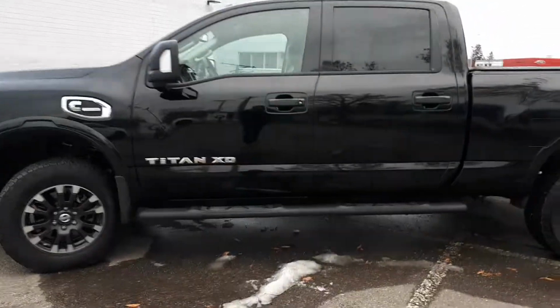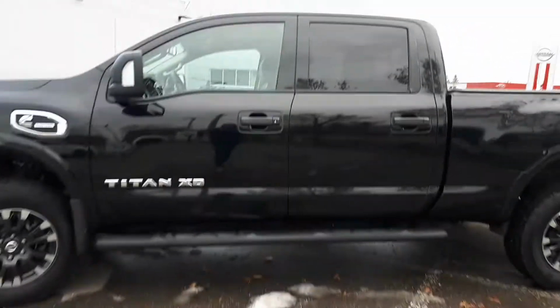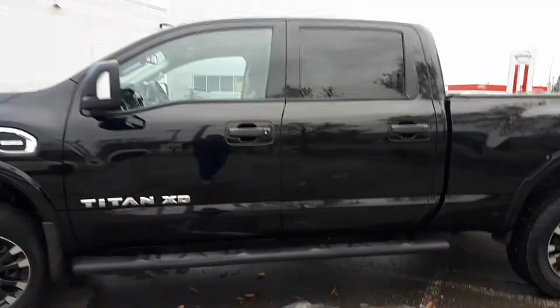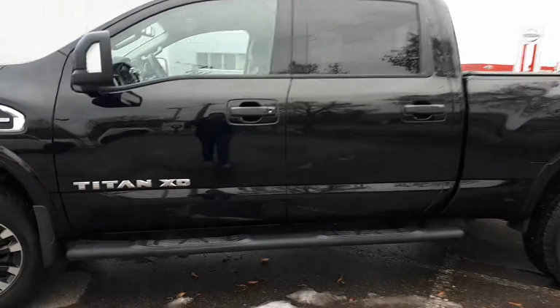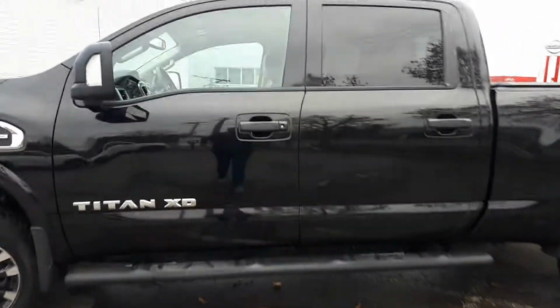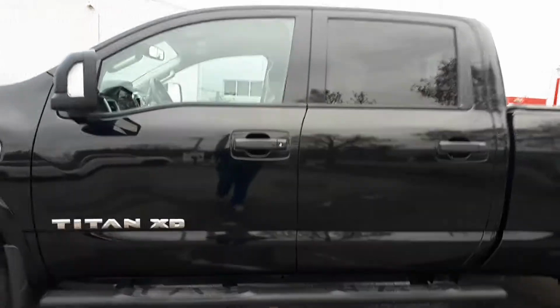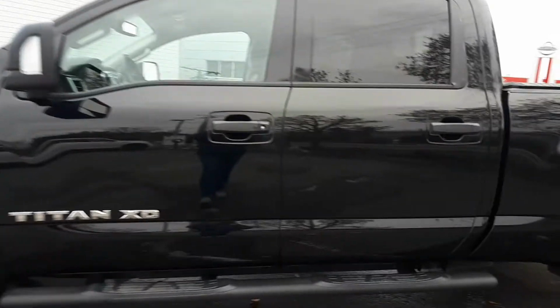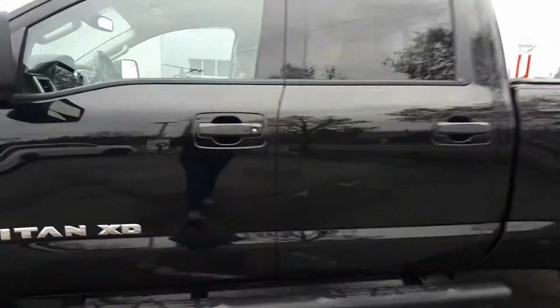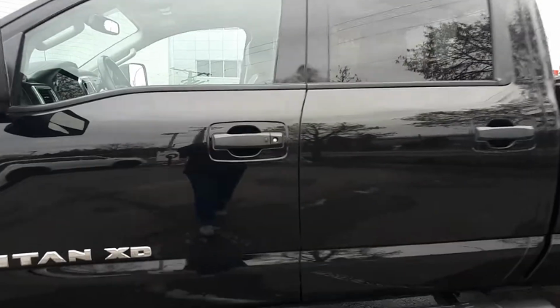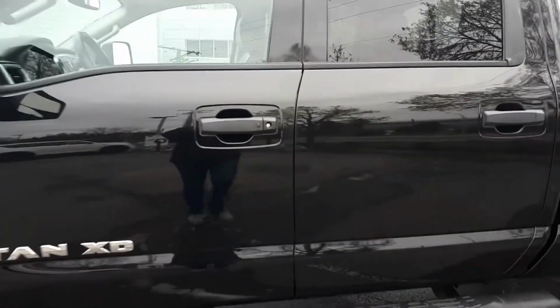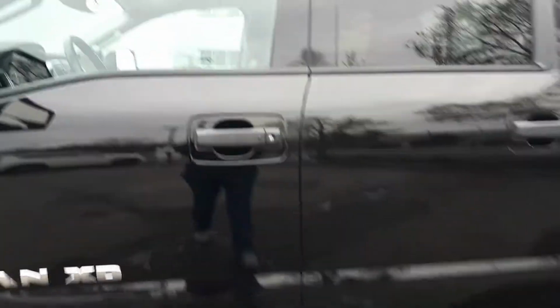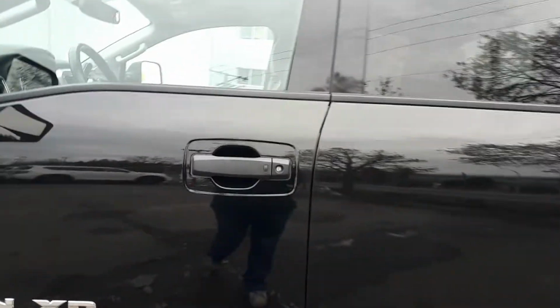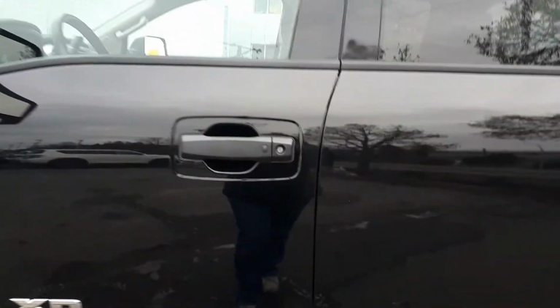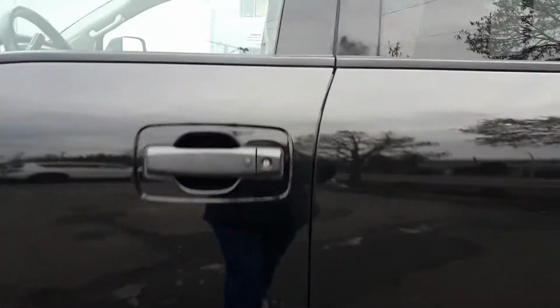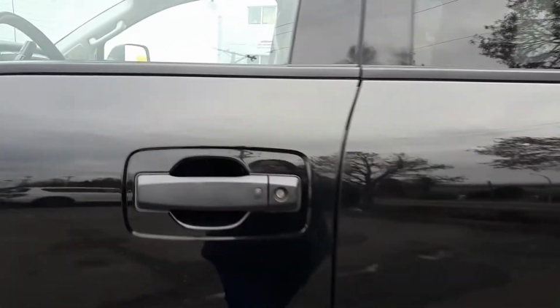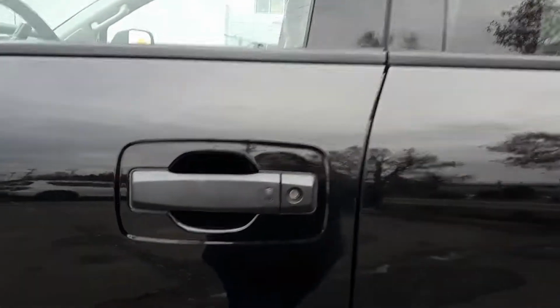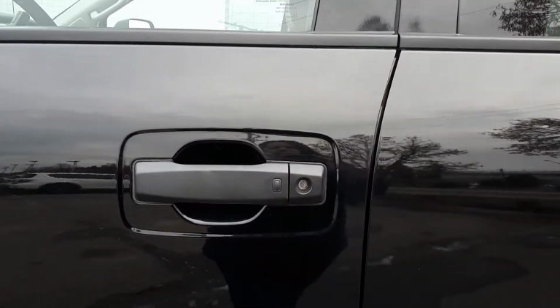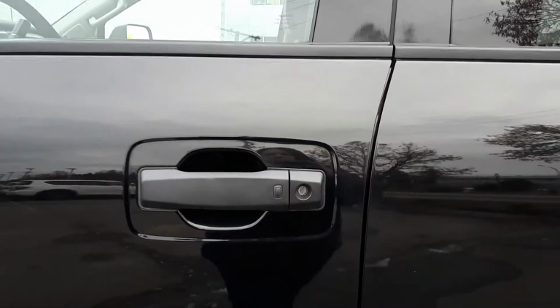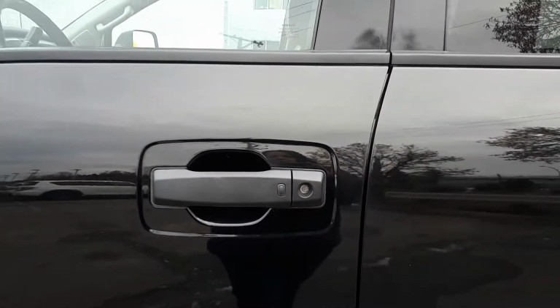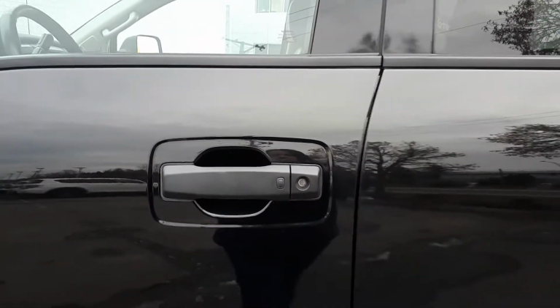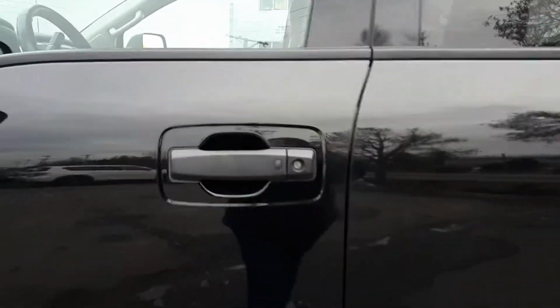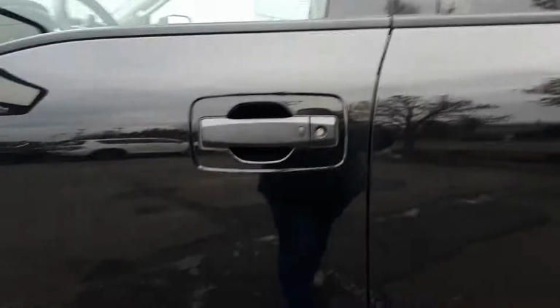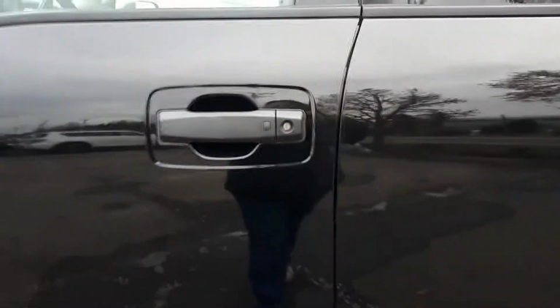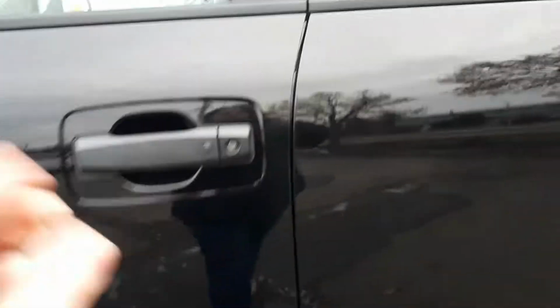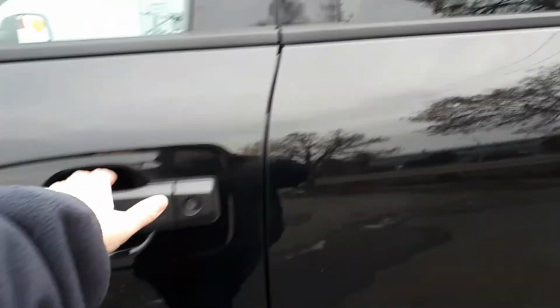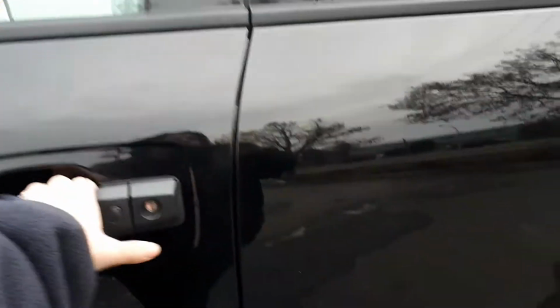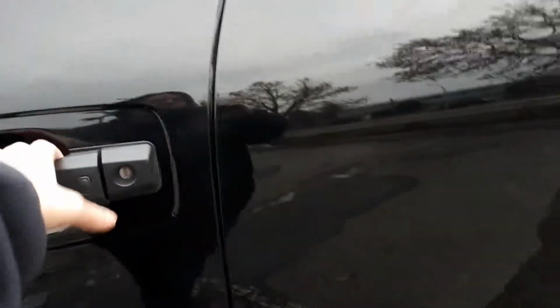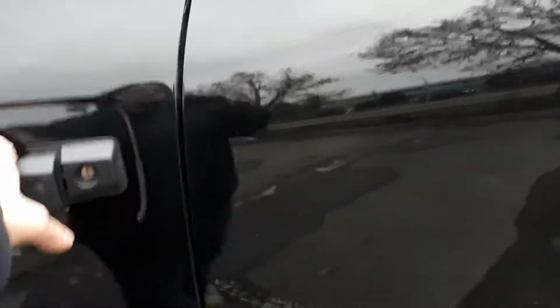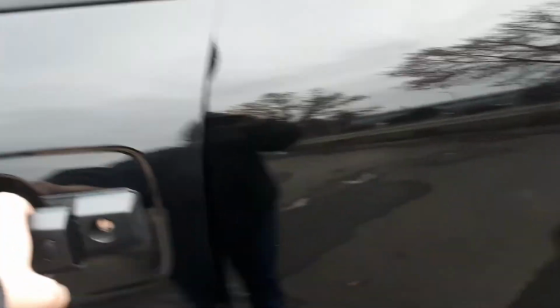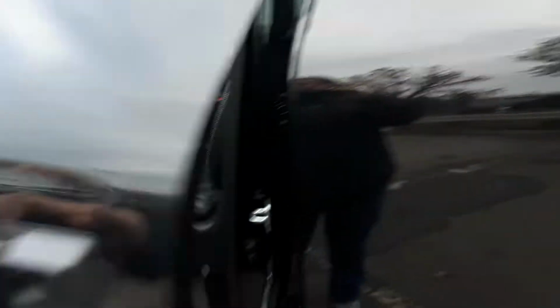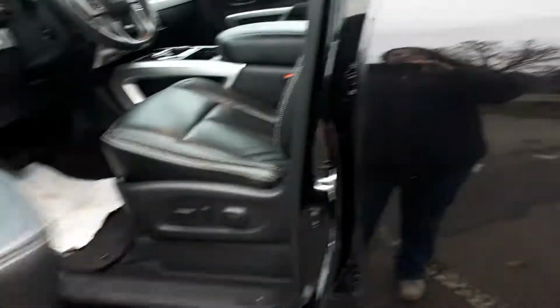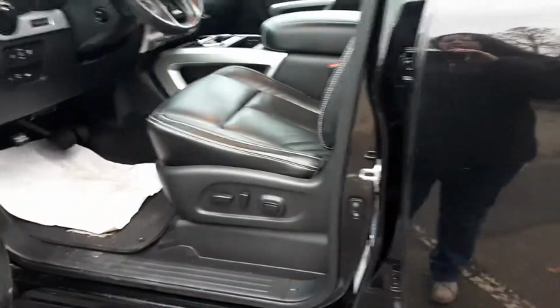As you can see, it has keyless remote entry — see the button here. This one also has remote start. Let's go inside and check it out.